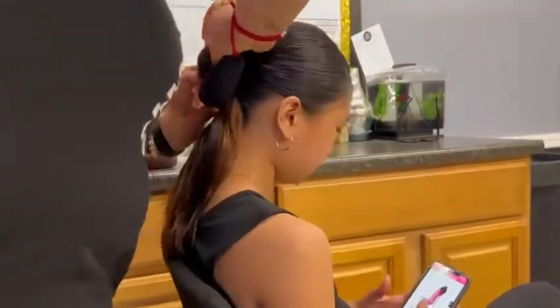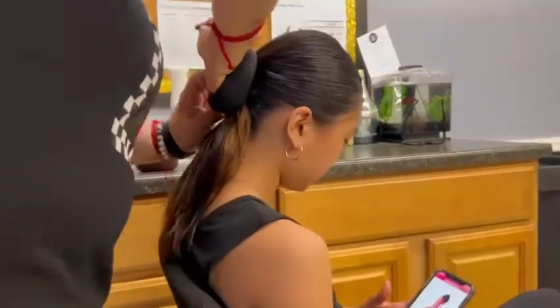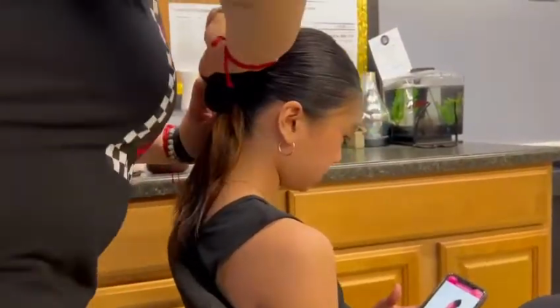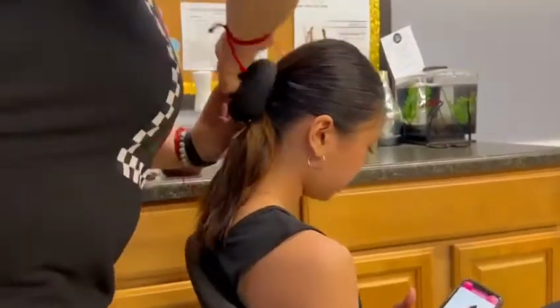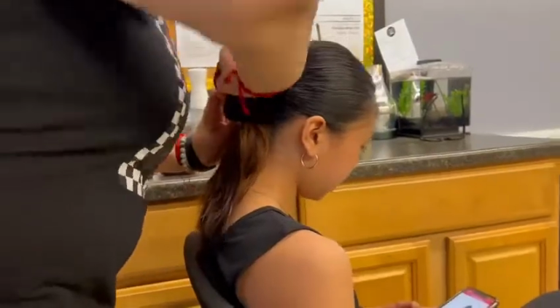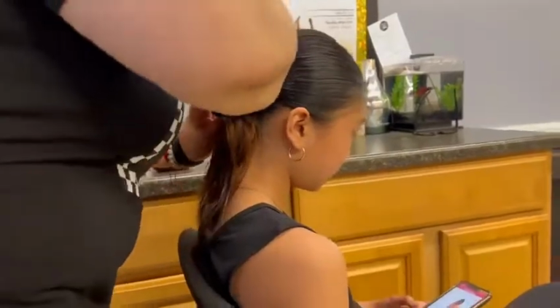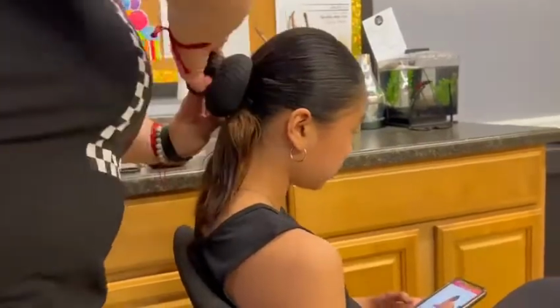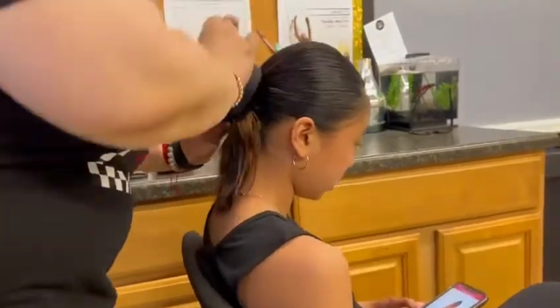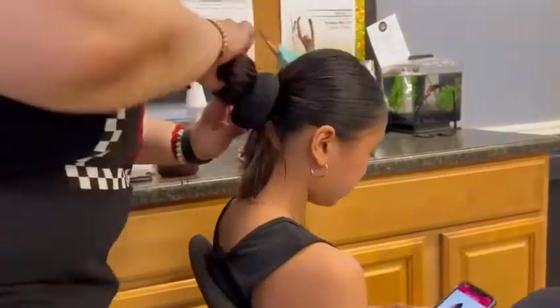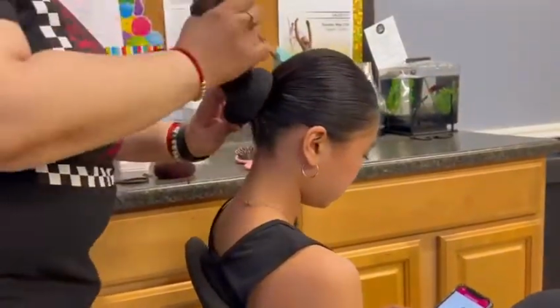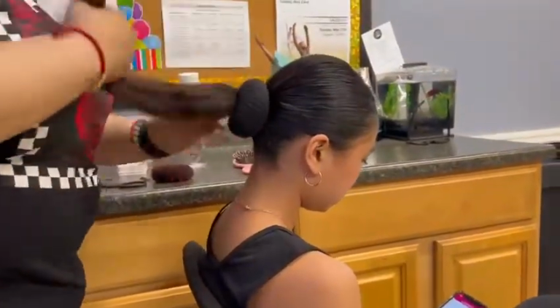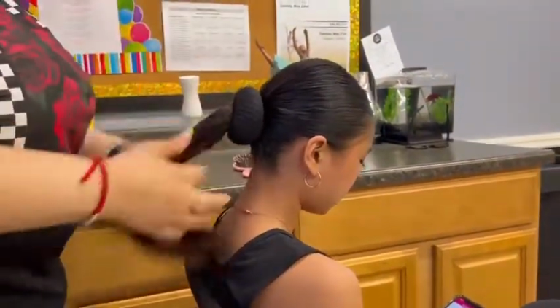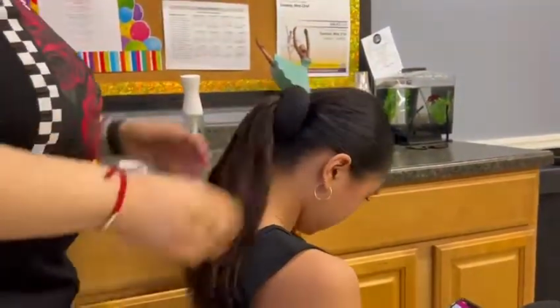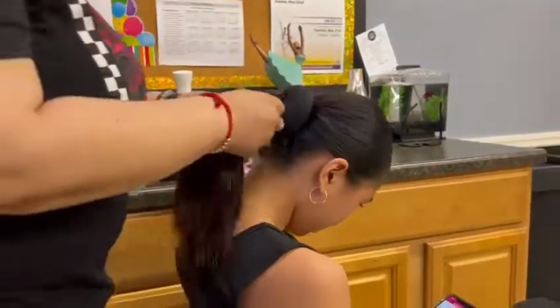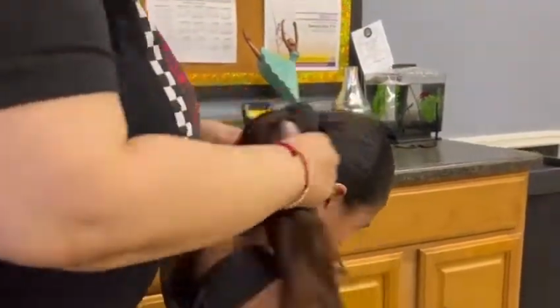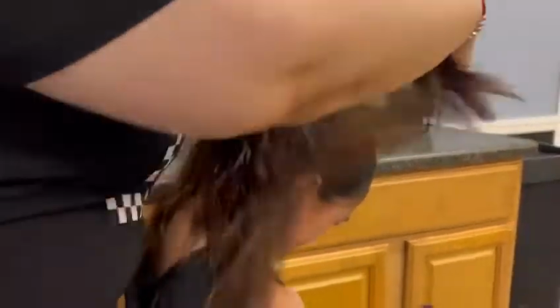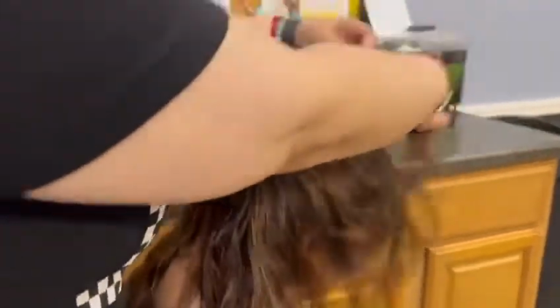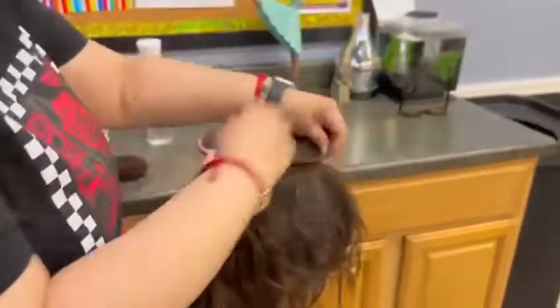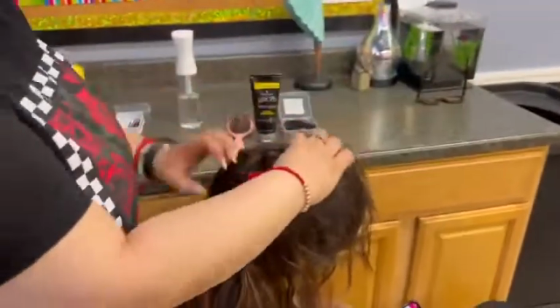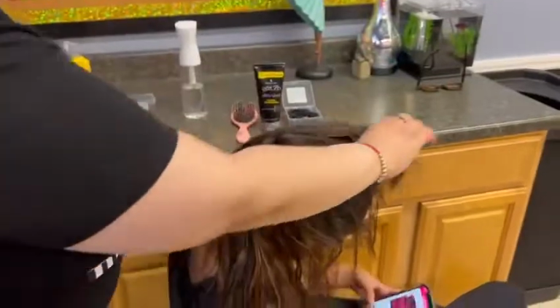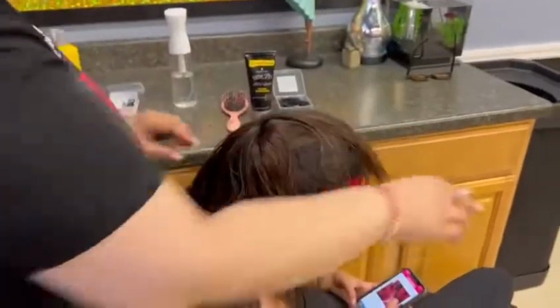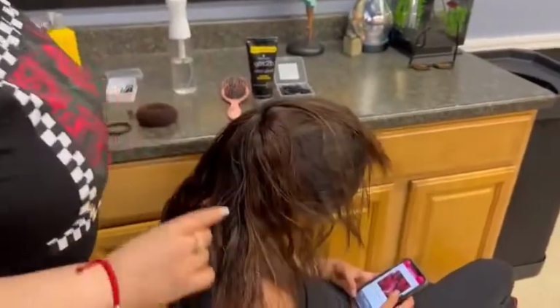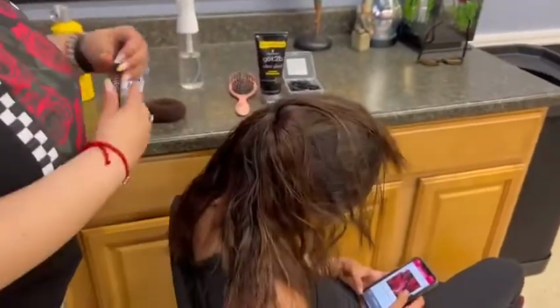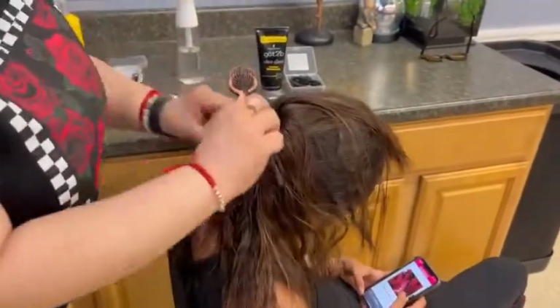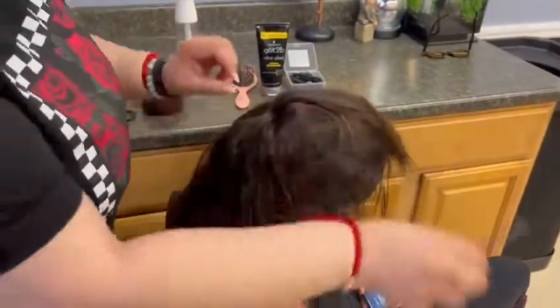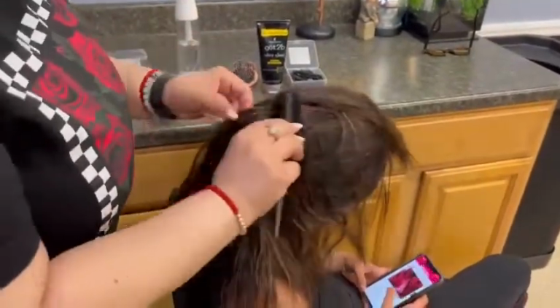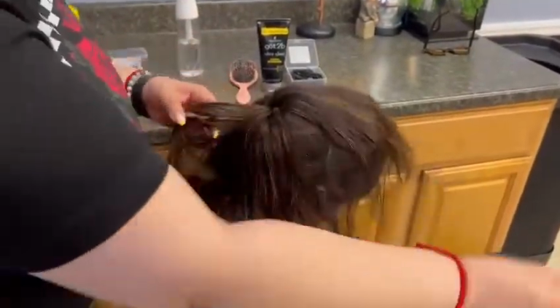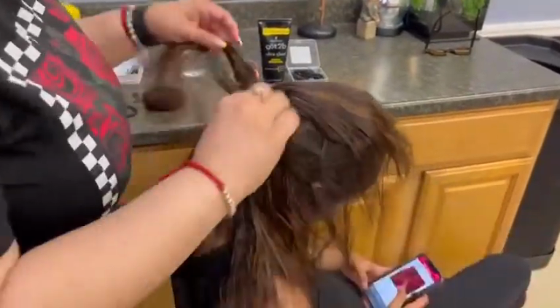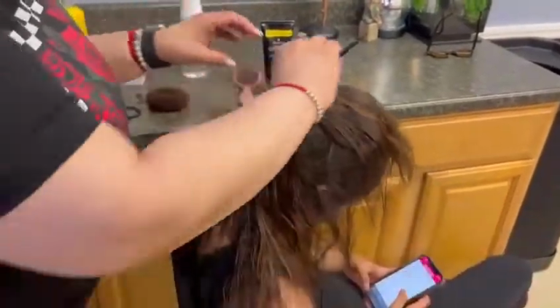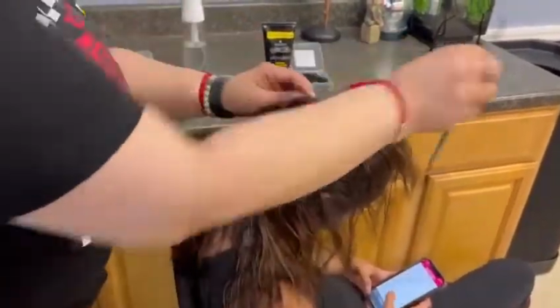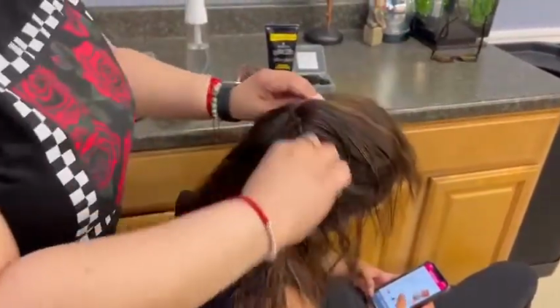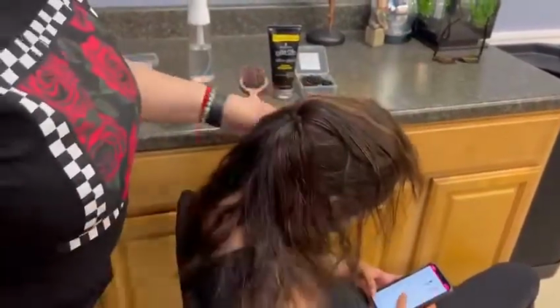Once everything is in place, you're going to want to grab the donut and put the ponytail through it. Then have your child lower their head and place all the hair around the donut and make sure it lays flat against it.